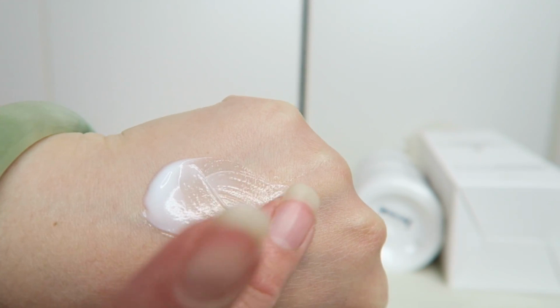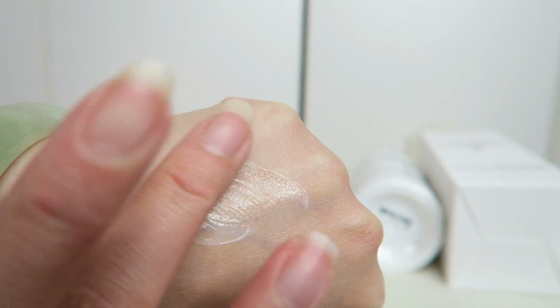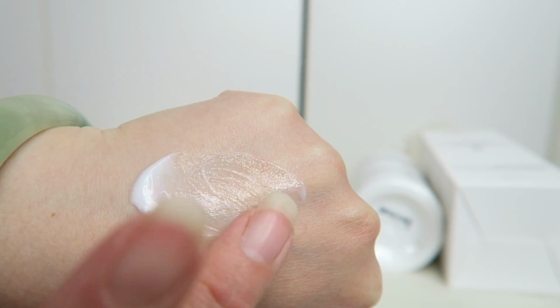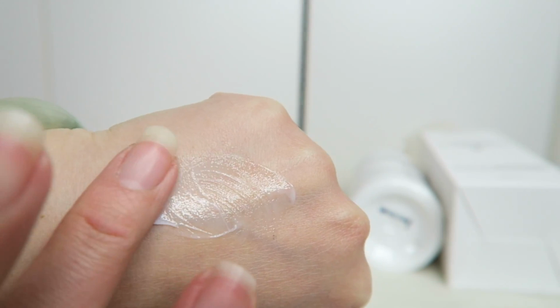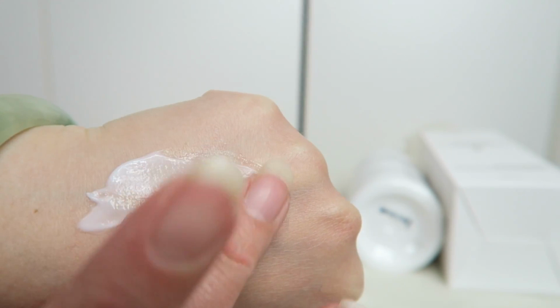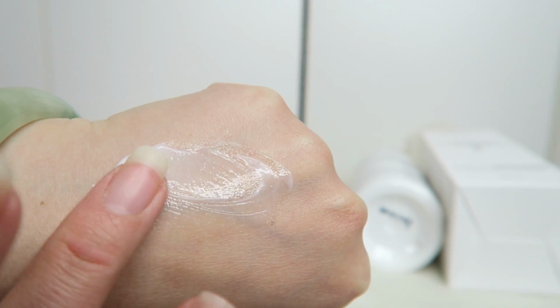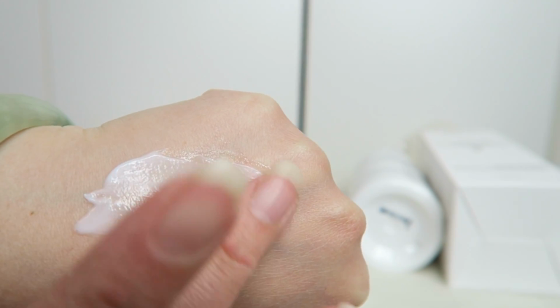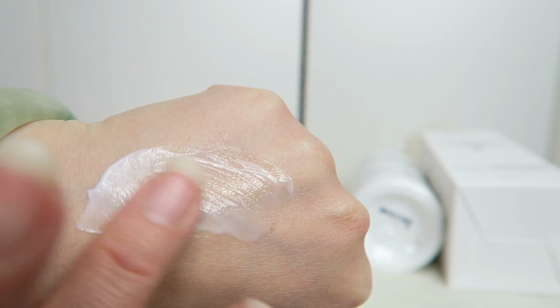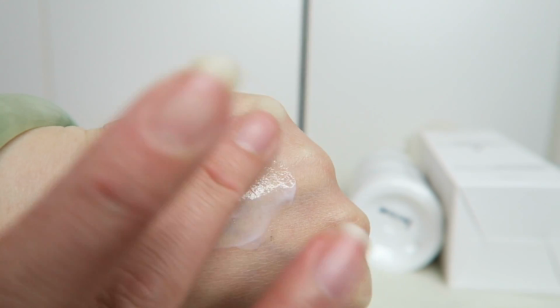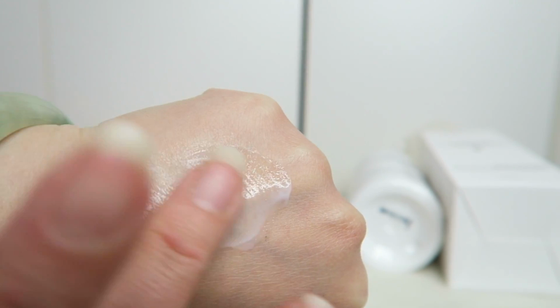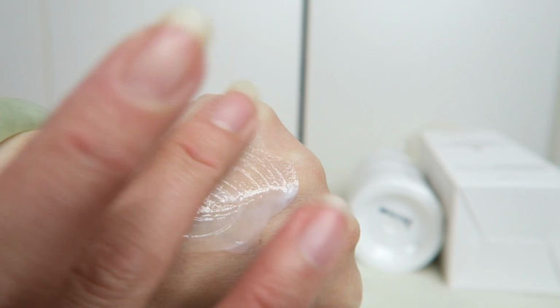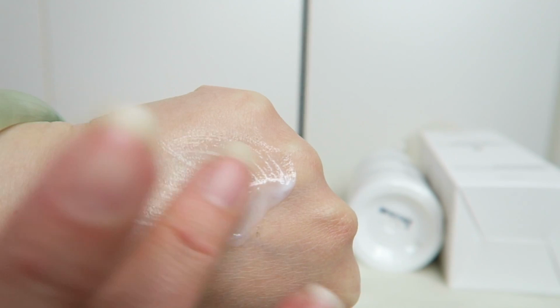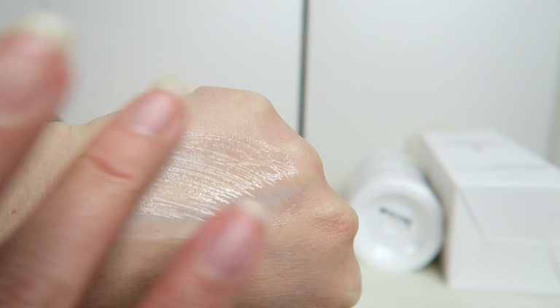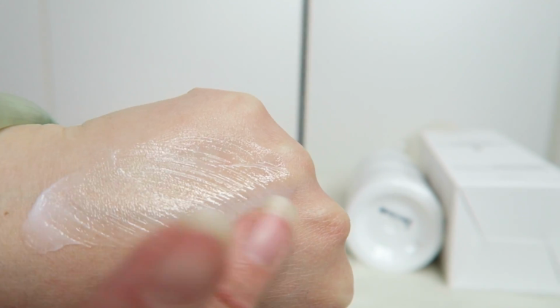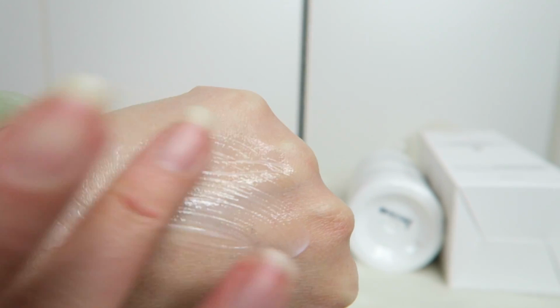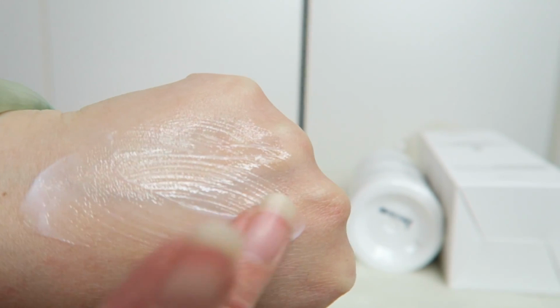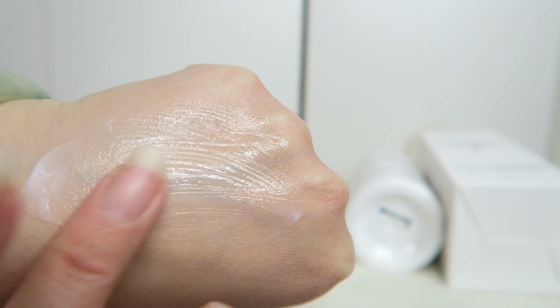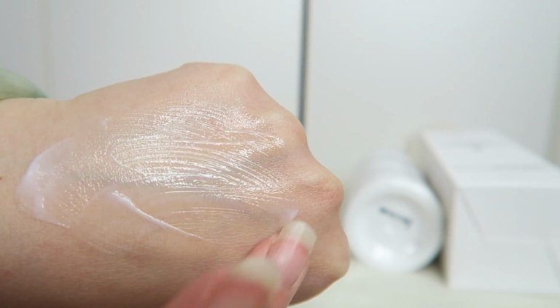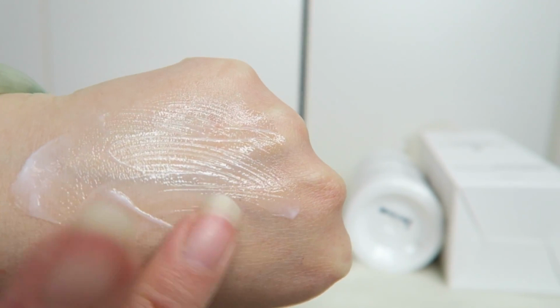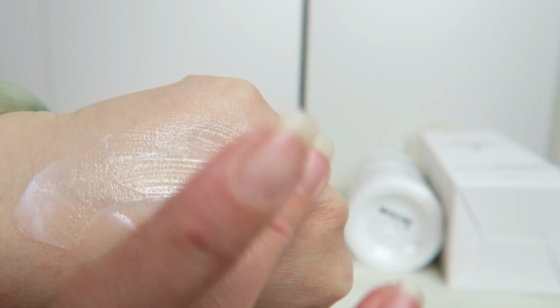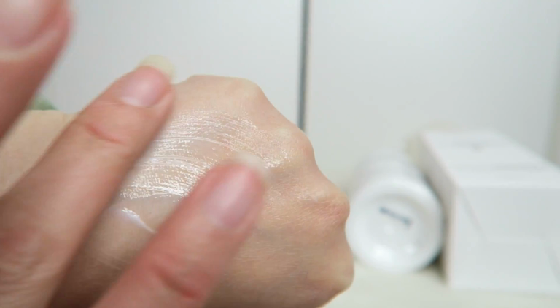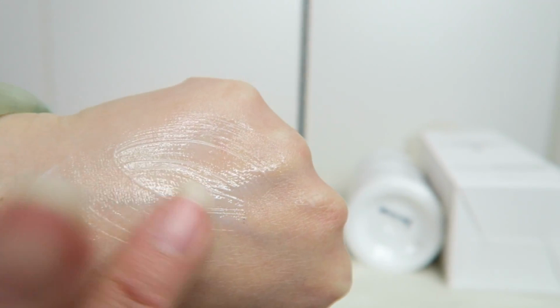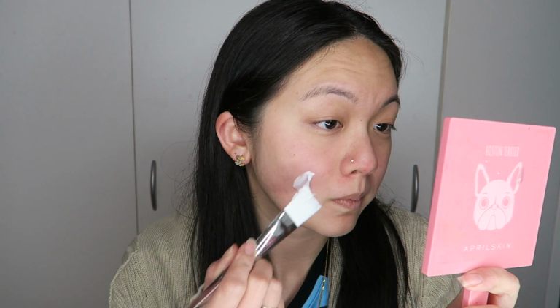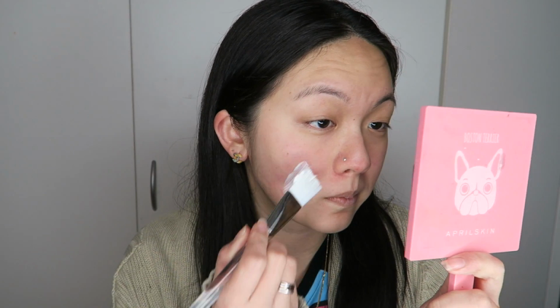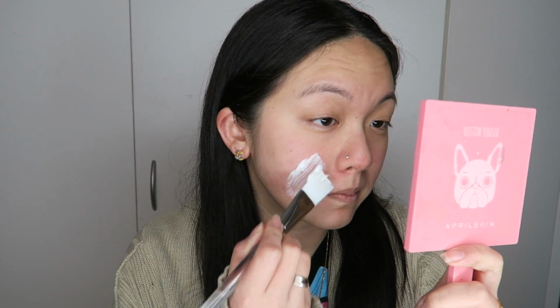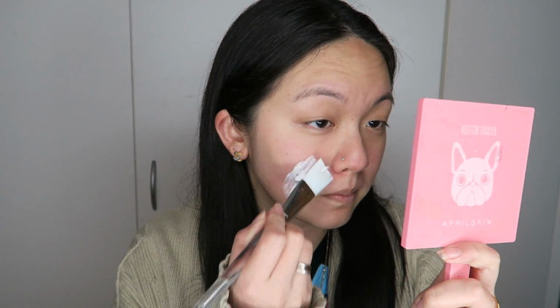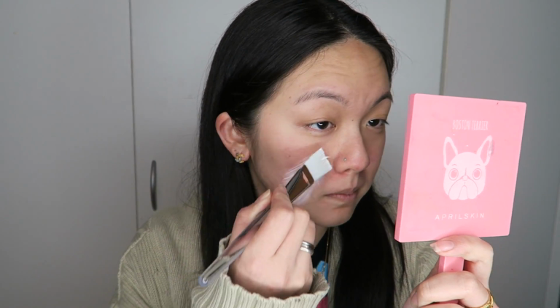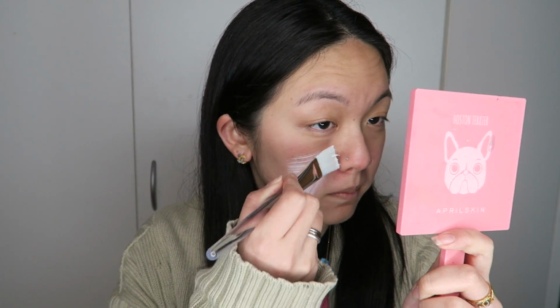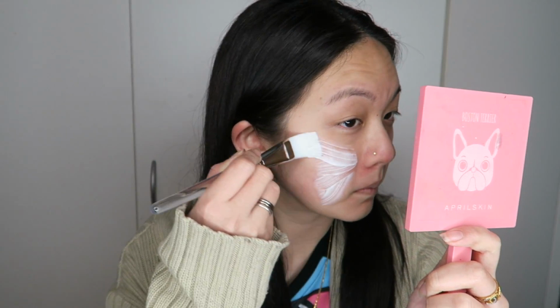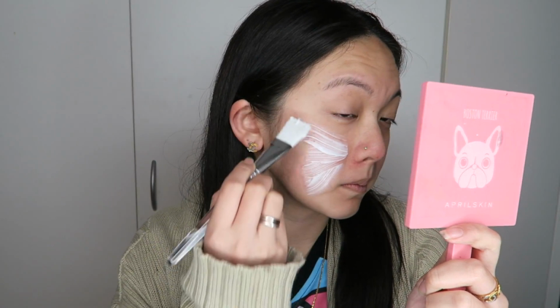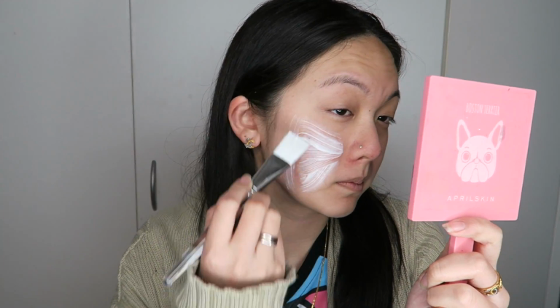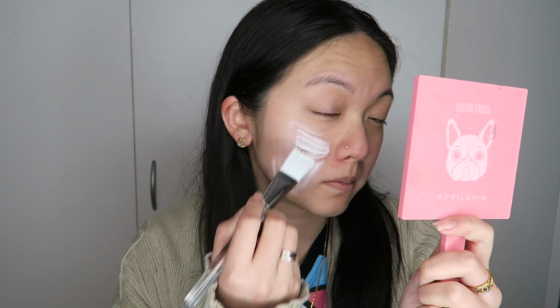As you can see here, the consistency and texture is really thick, which is great because it doesn't dry up on the face — it actually leaves a moisture layer on your skin before you remove it.